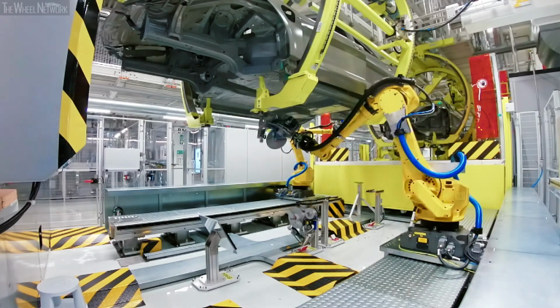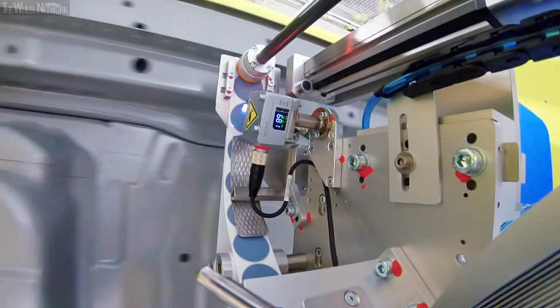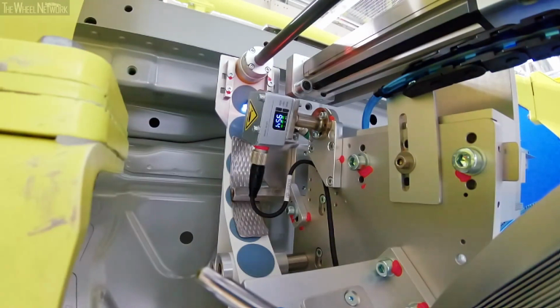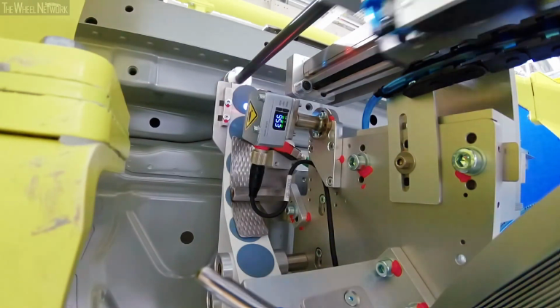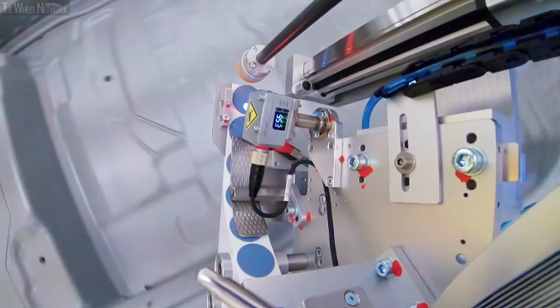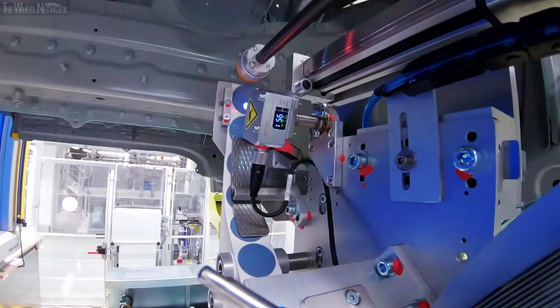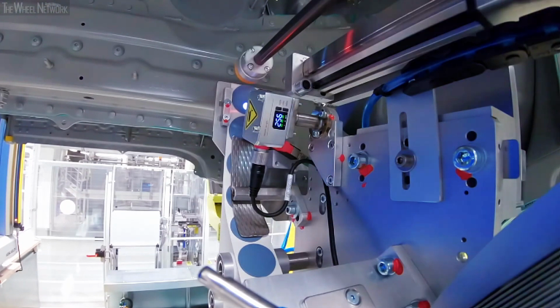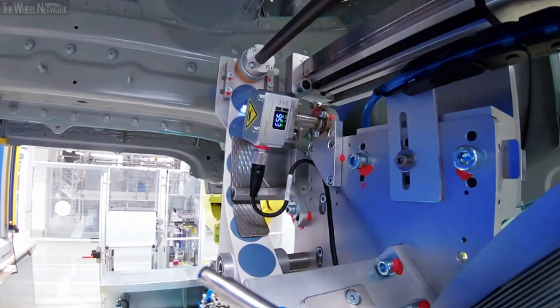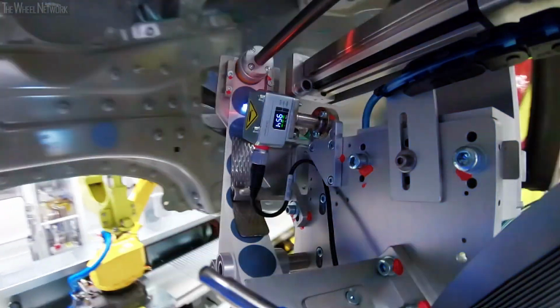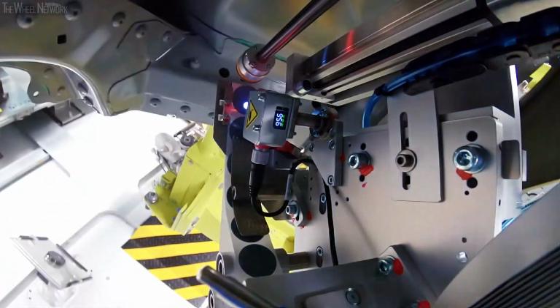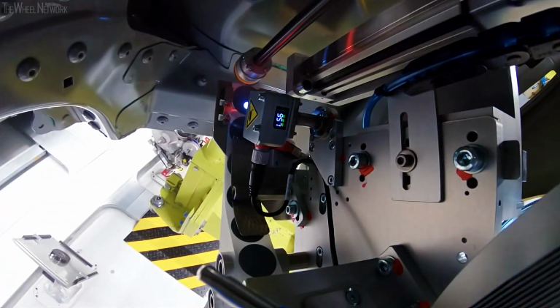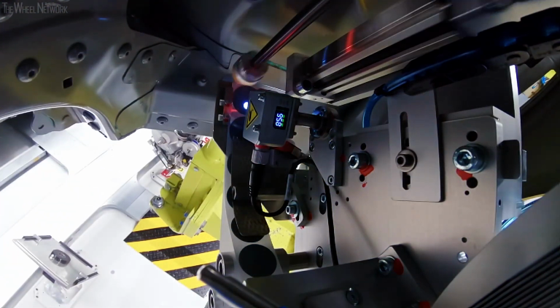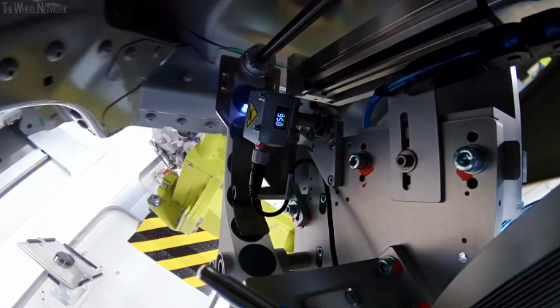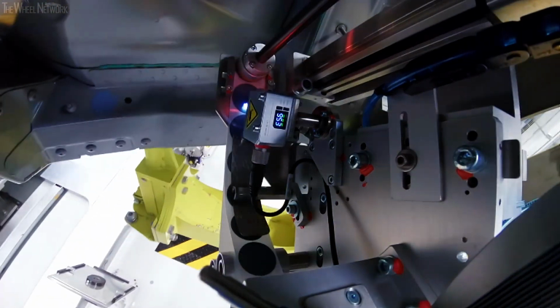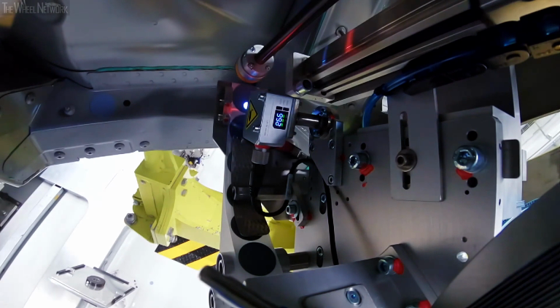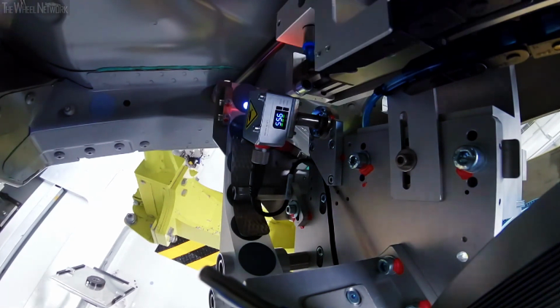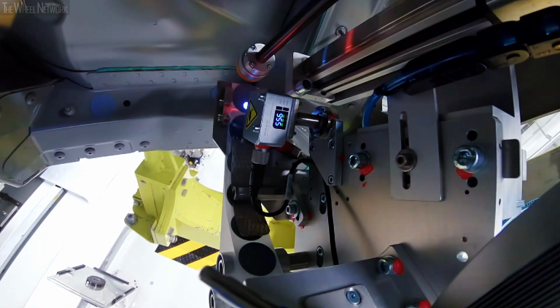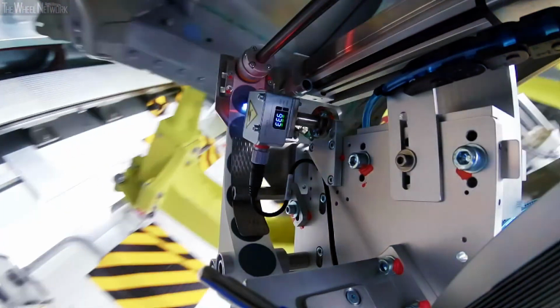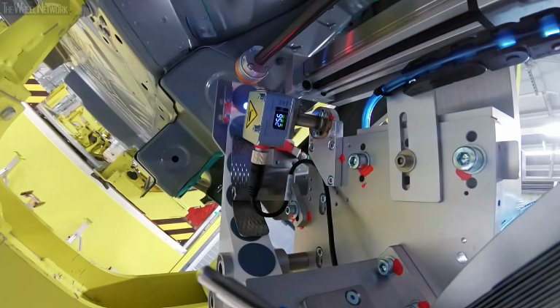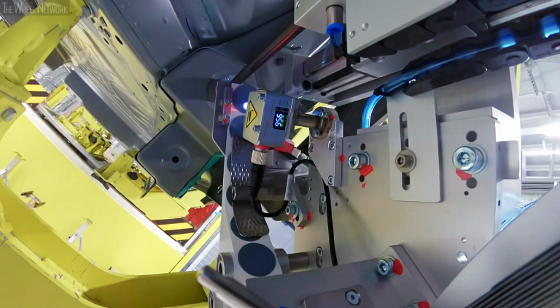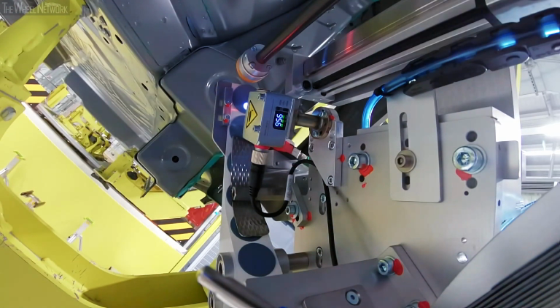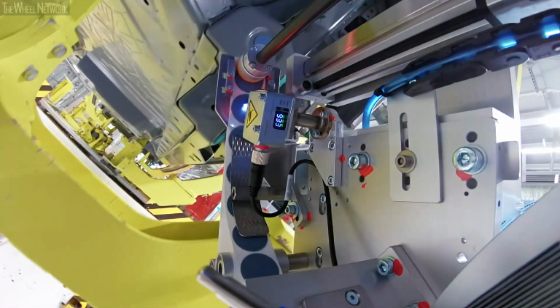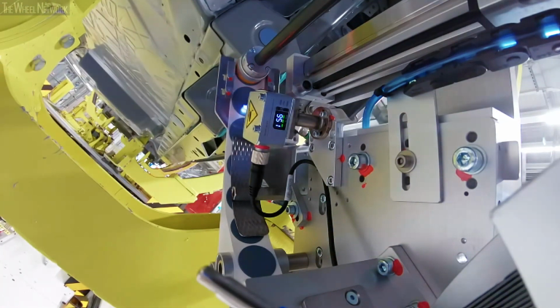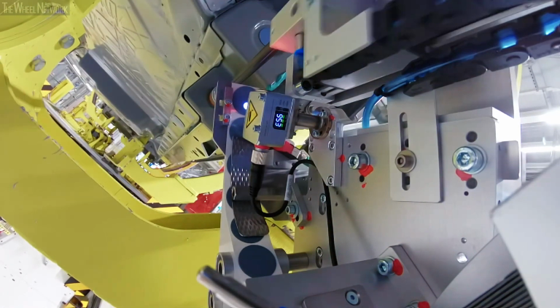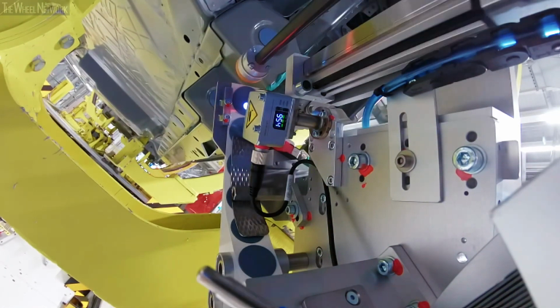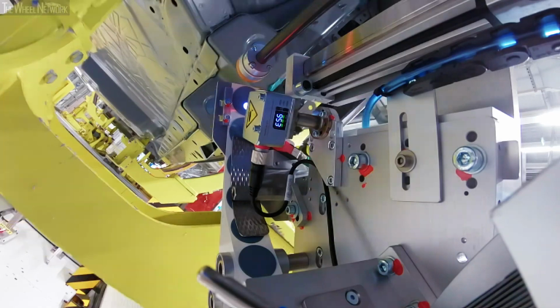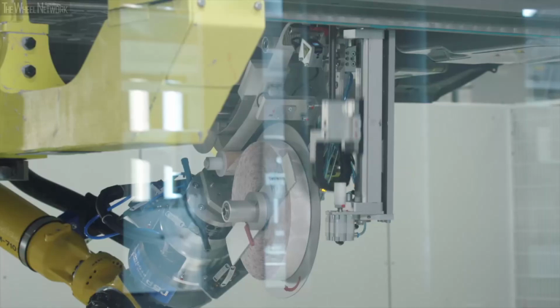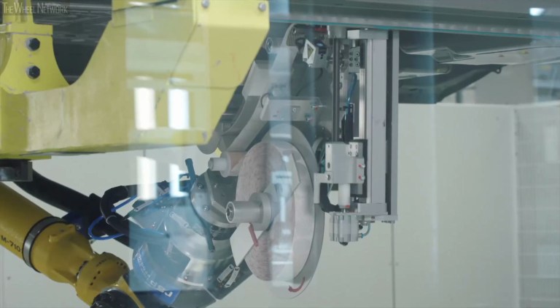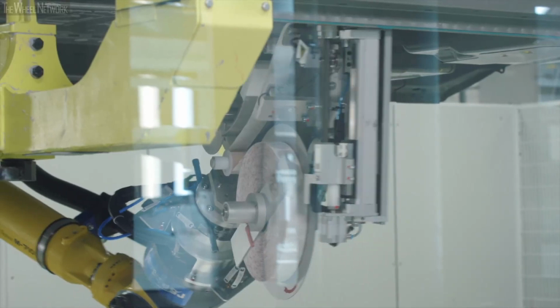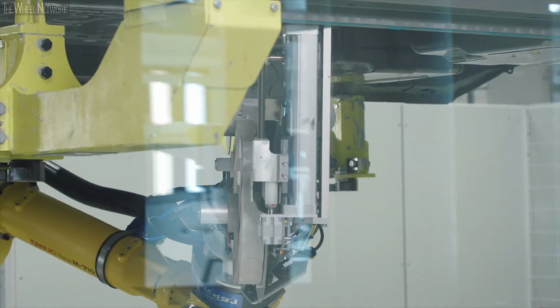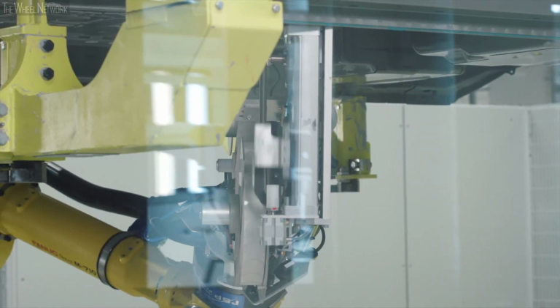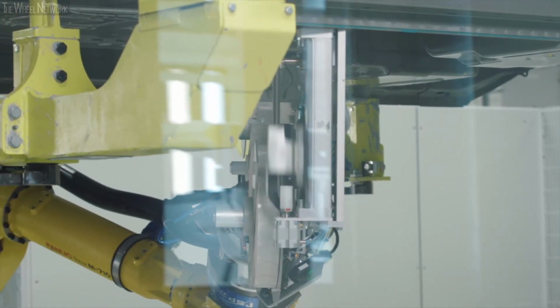Two robot arms now seal 106 out of the 143 holes in the Taycan body in just 3 minutes. With a set amount of pressure, the applicator precisely closes the holes using the specially developed glue from adhesive specialist TESA.